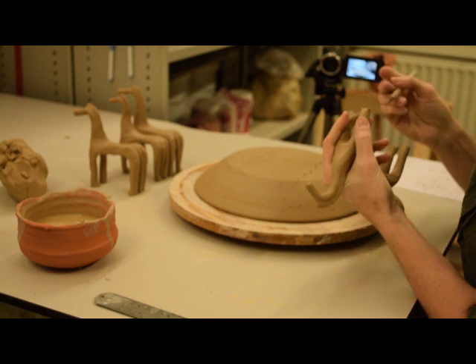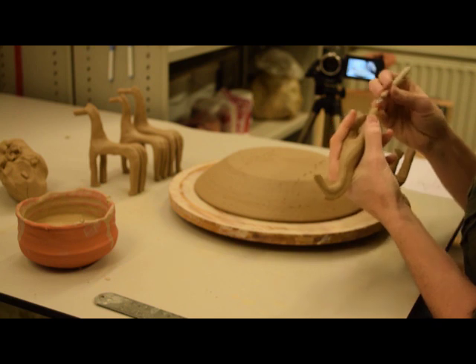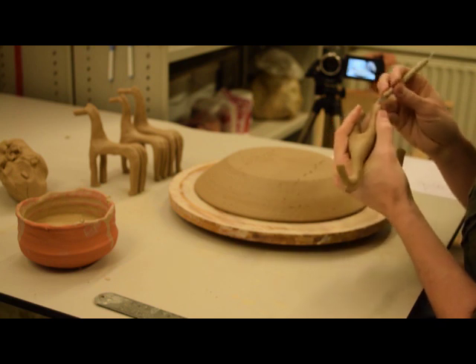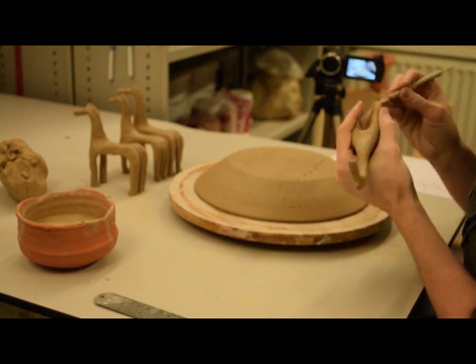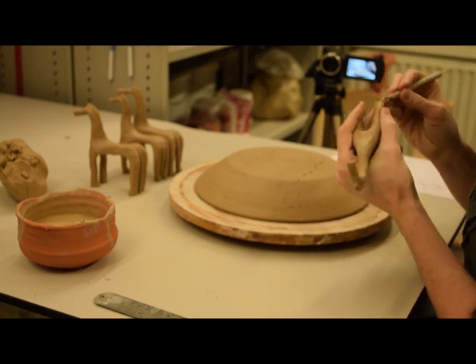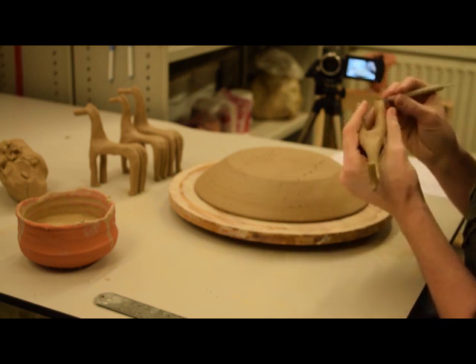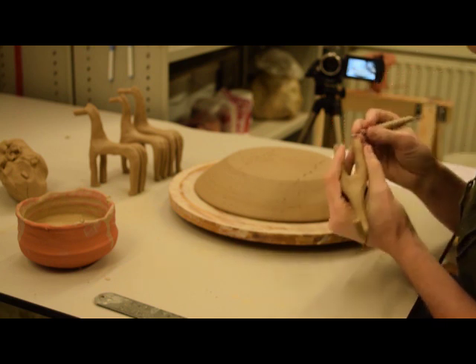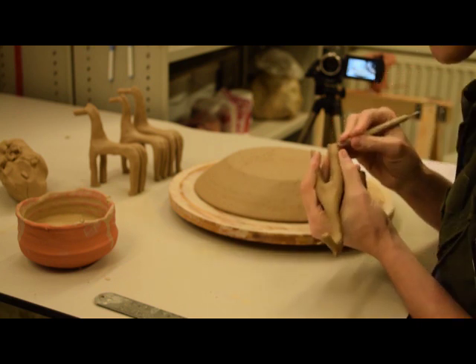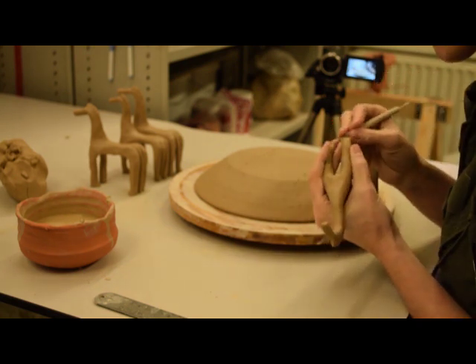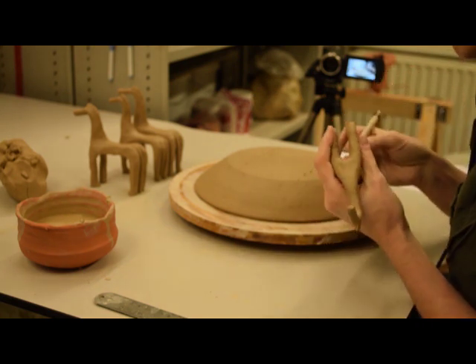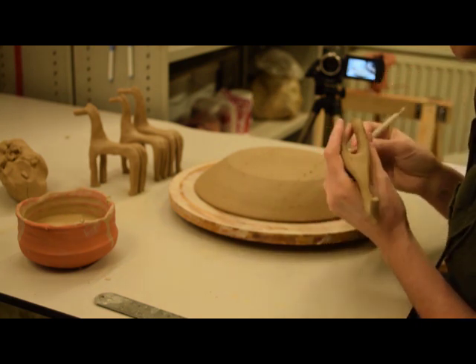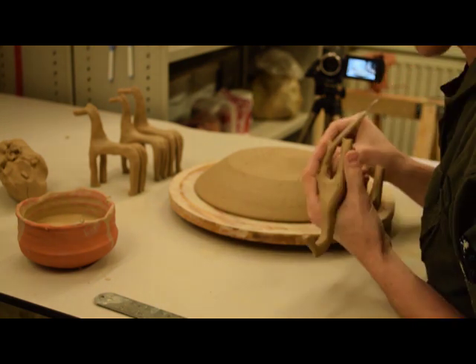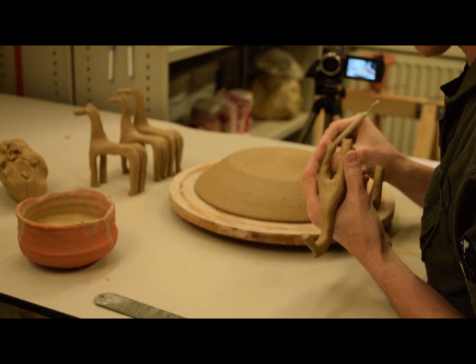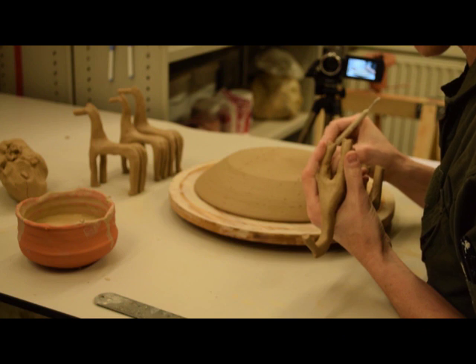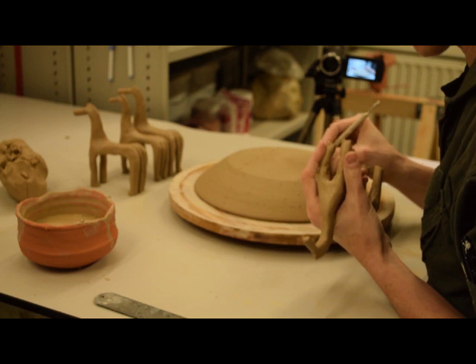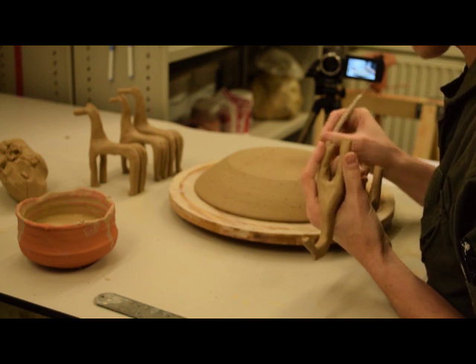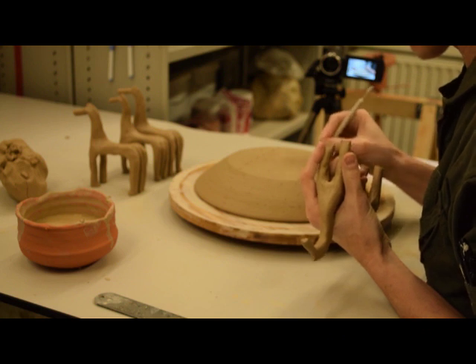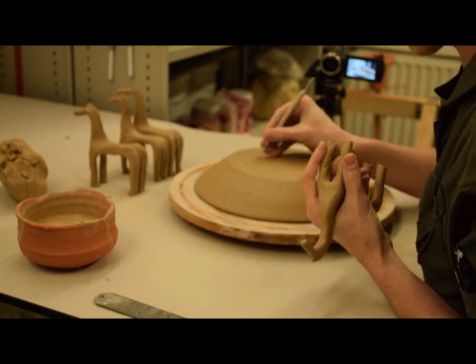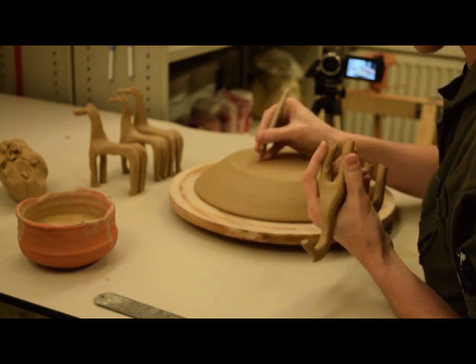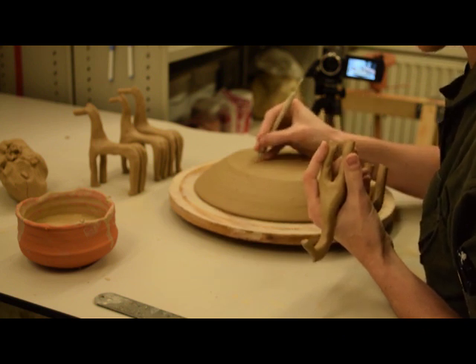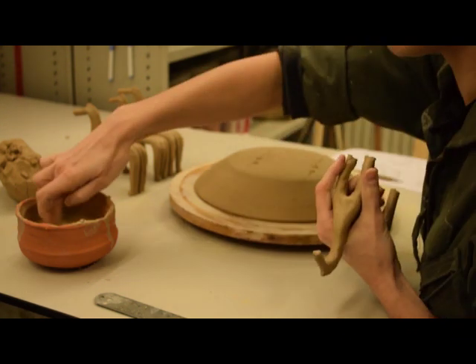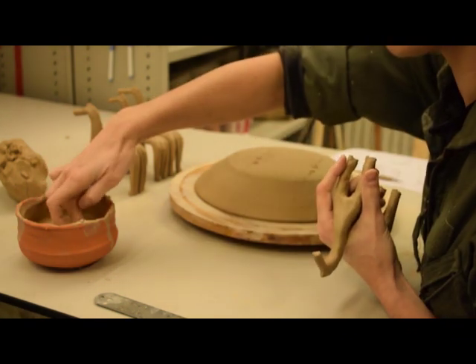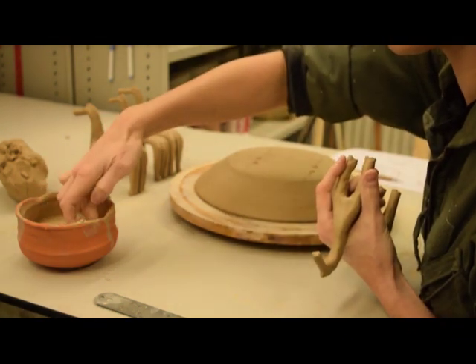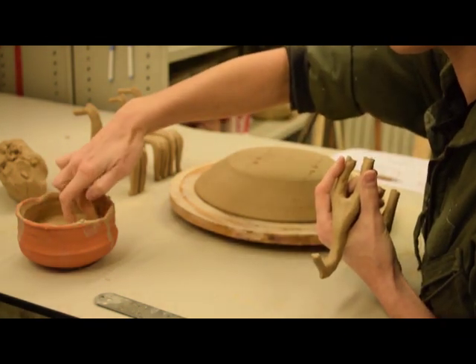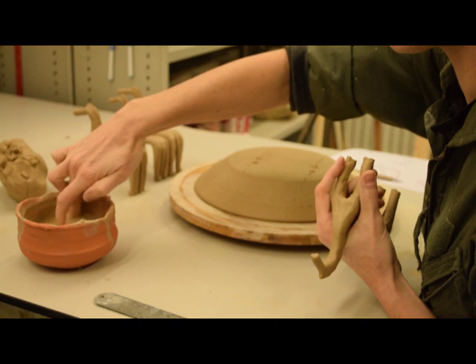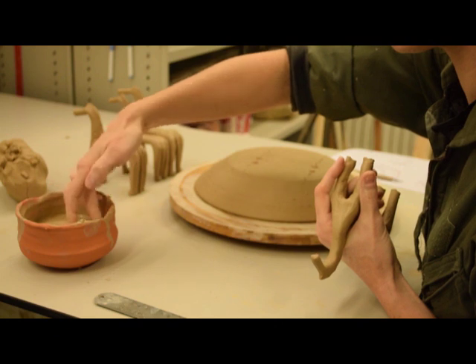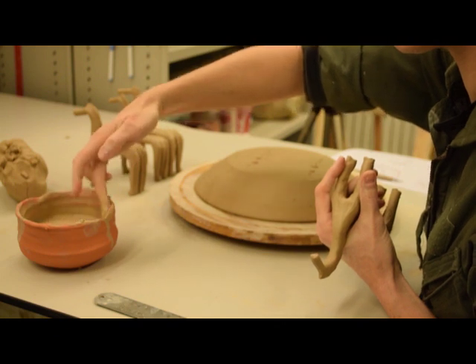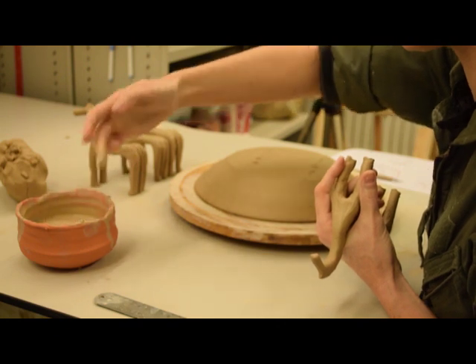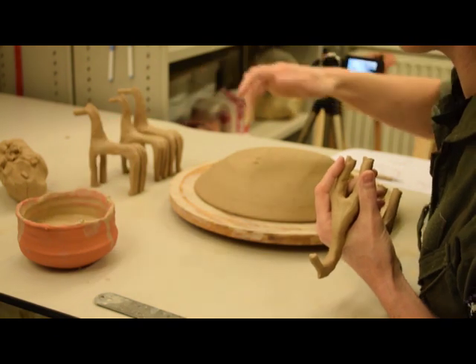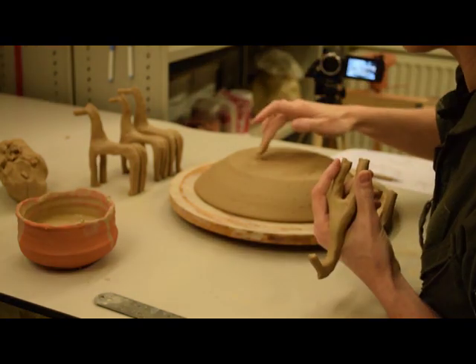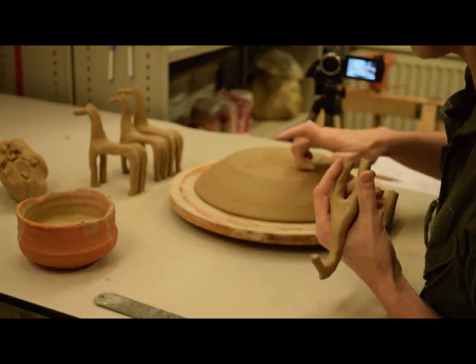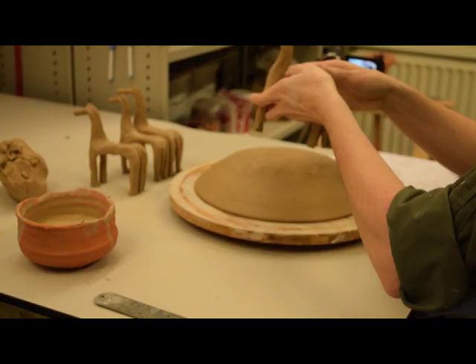Once the horse figurines are formed, they can be attached to the lid. The potter marks where the horse's feet will be attached and then scores those areas. She applies slip, which will help bind the clay together.